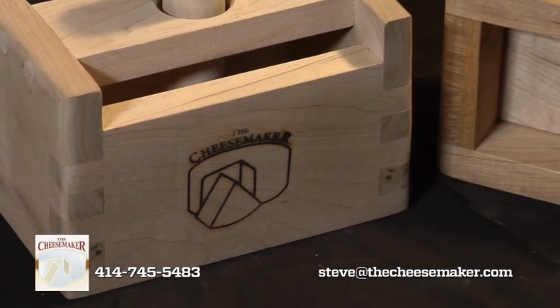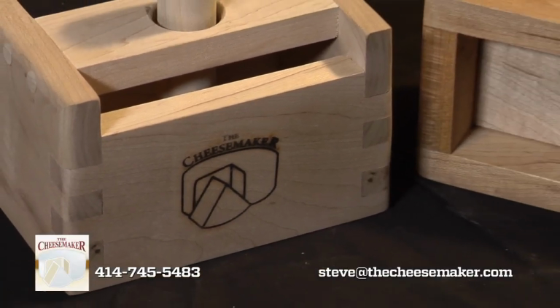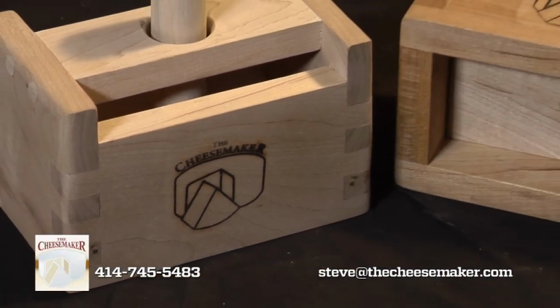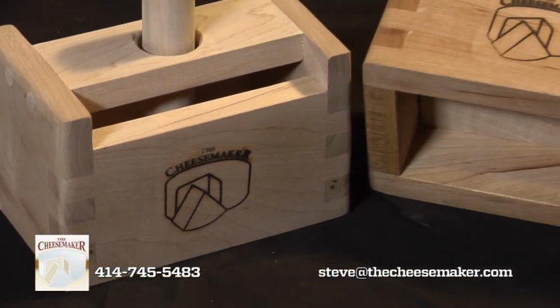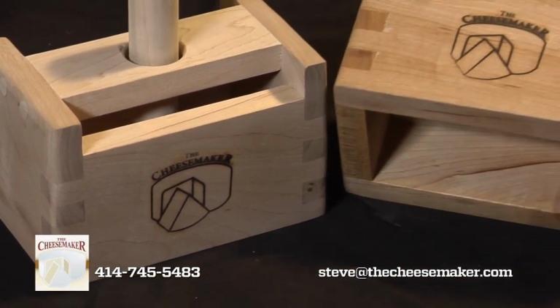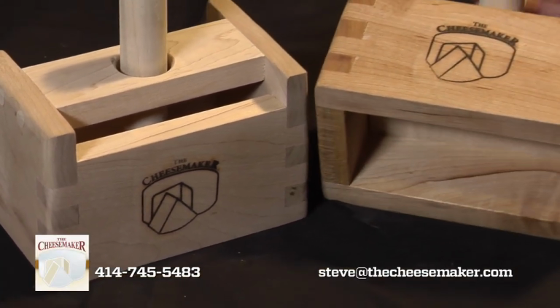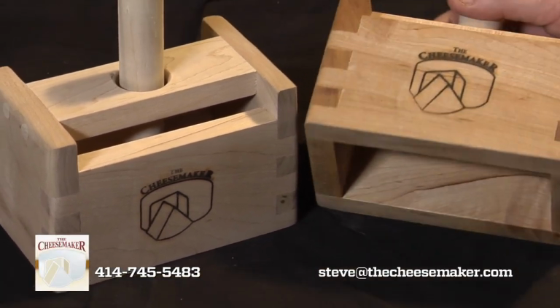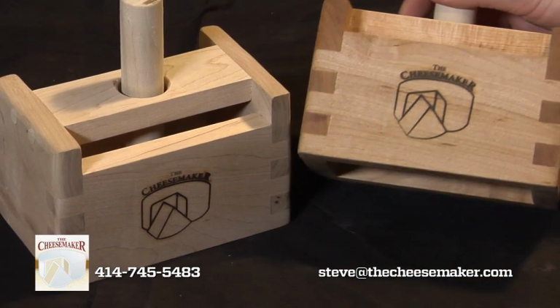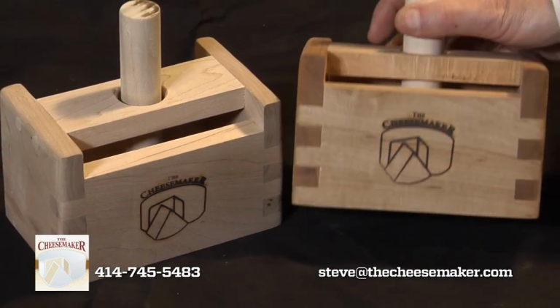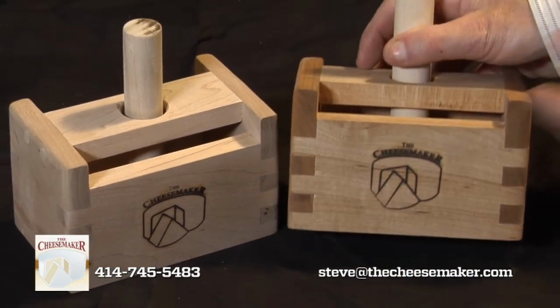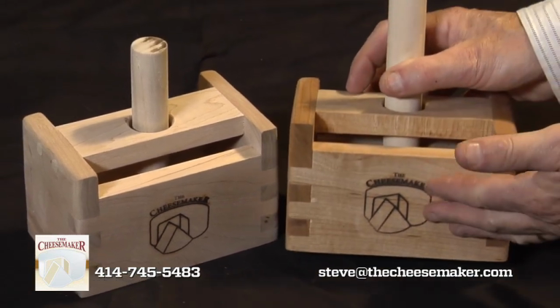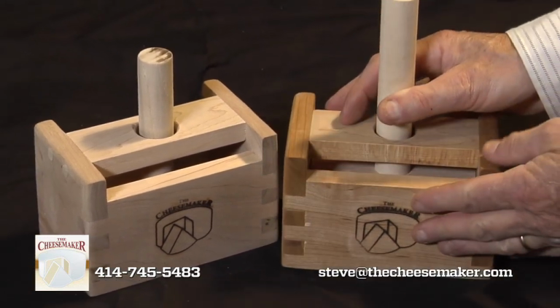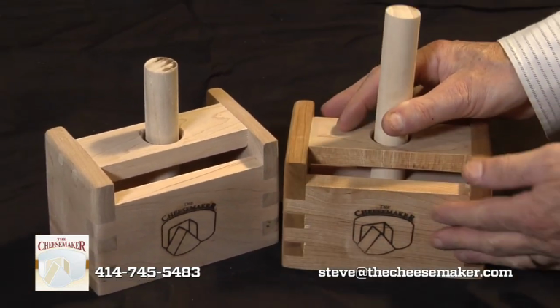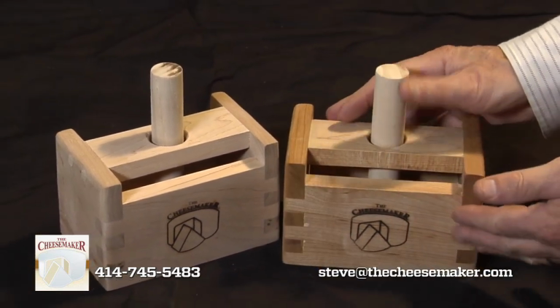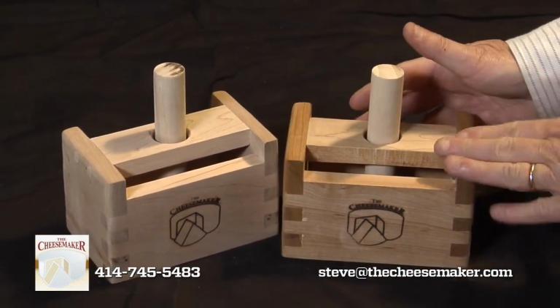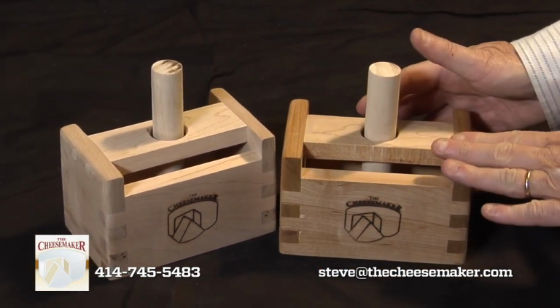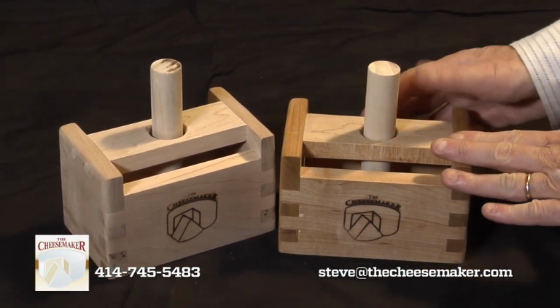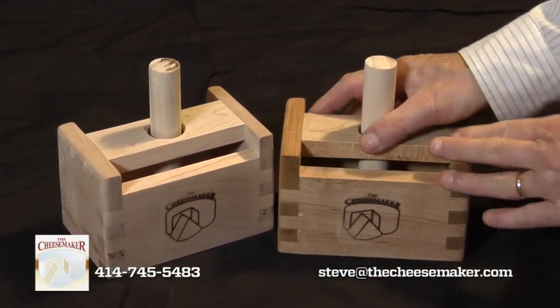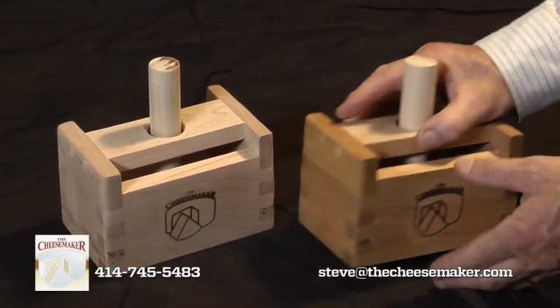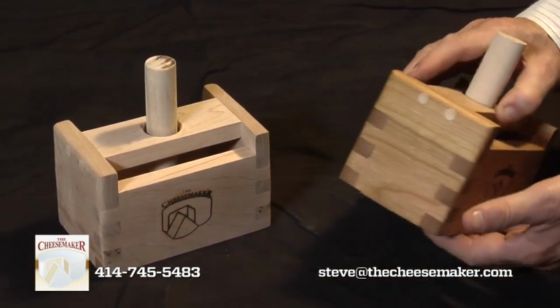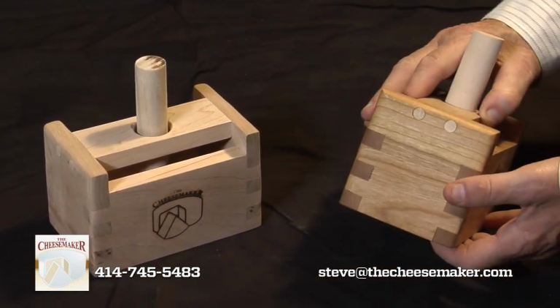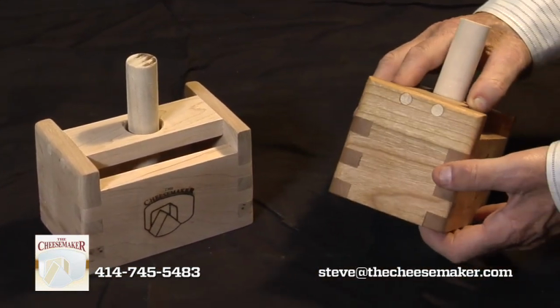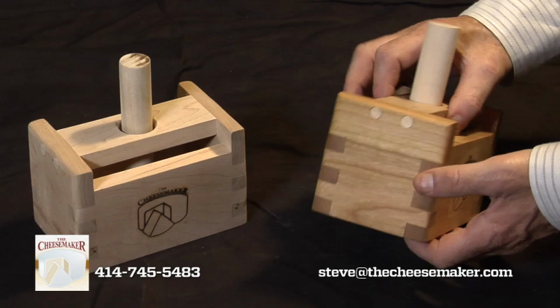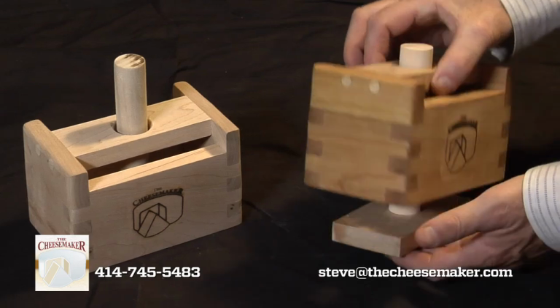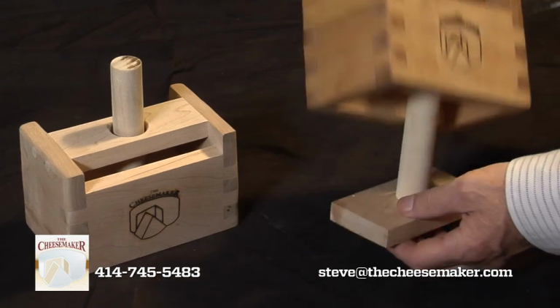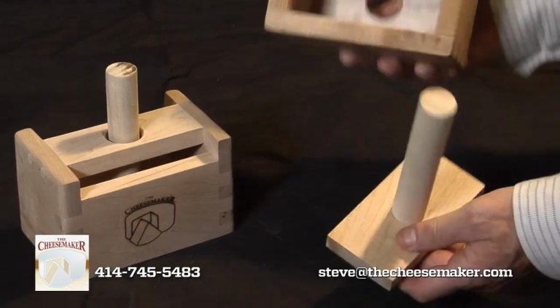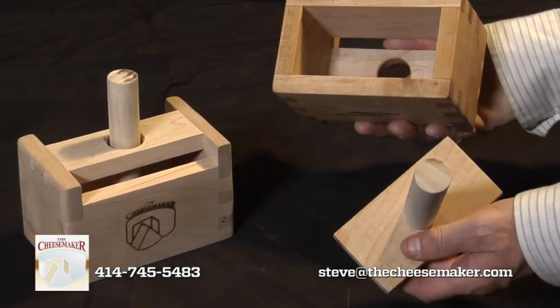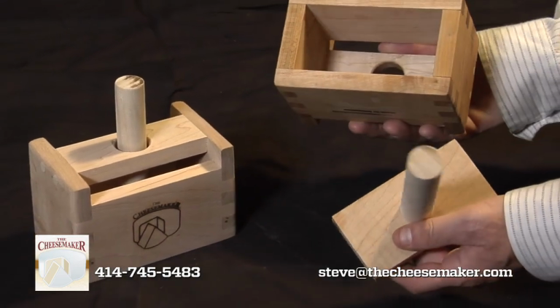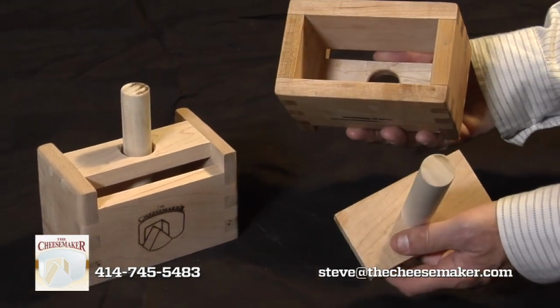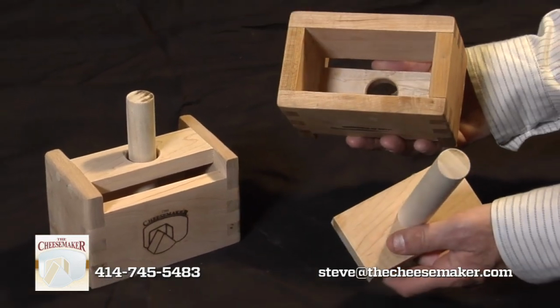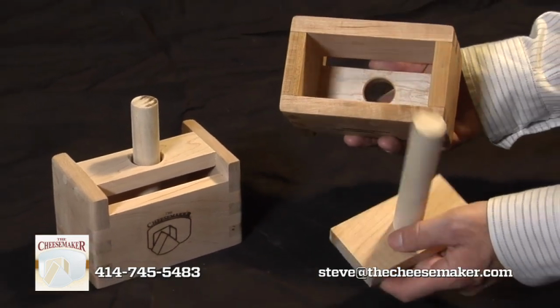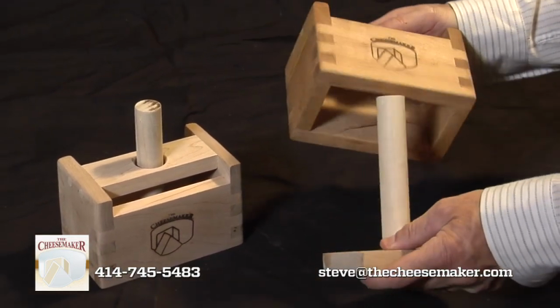We're very proud of our homemade, locally made, artisan crafted butter presses. The workmanship is phenomenal and each one makes a great one pound of butter.